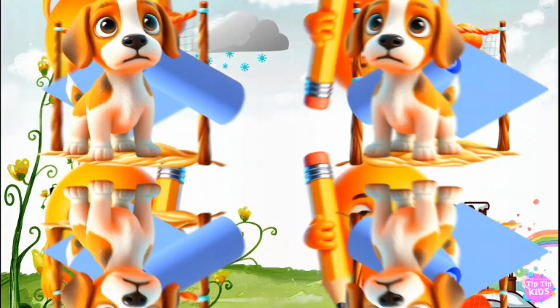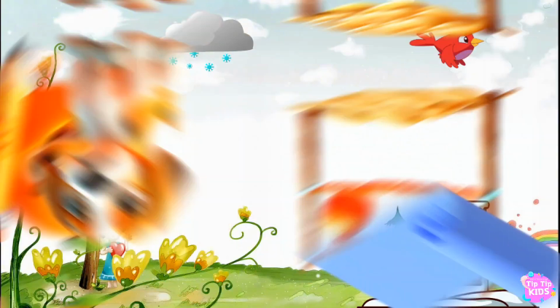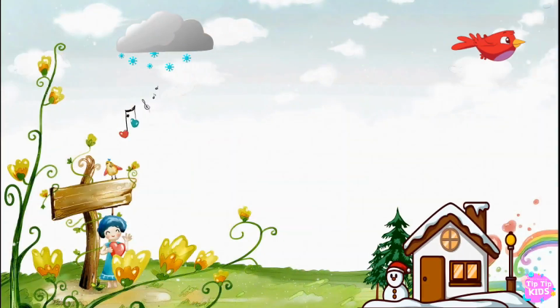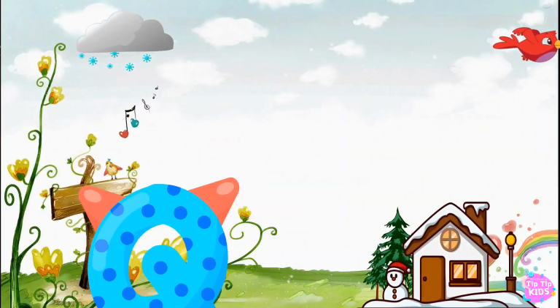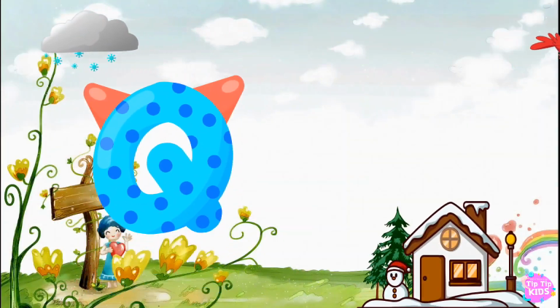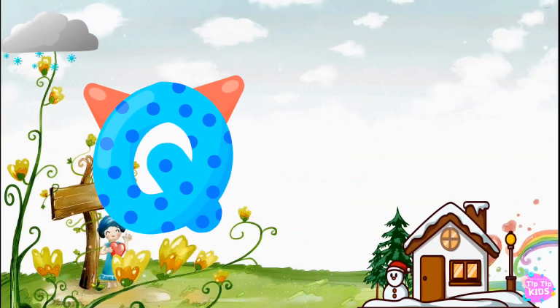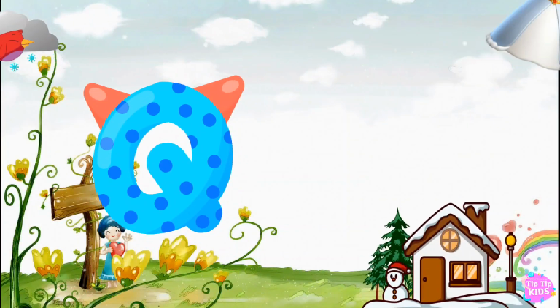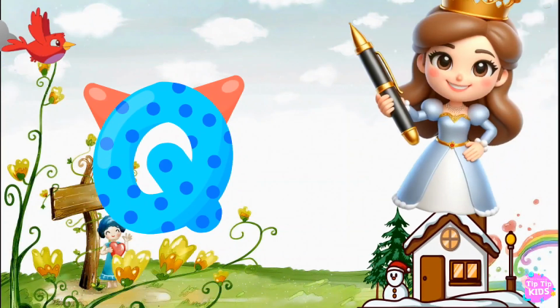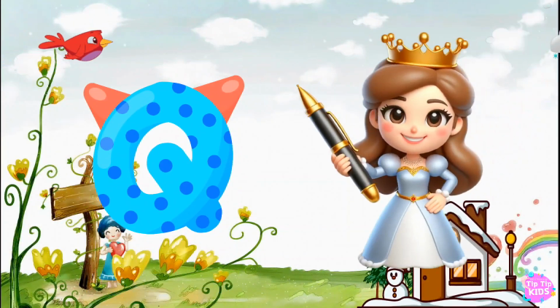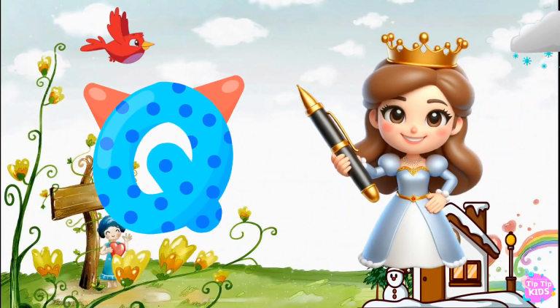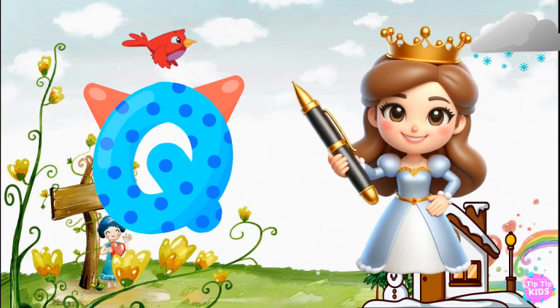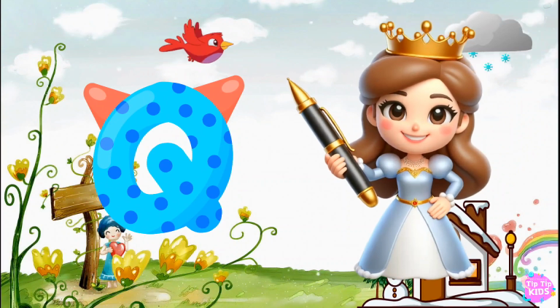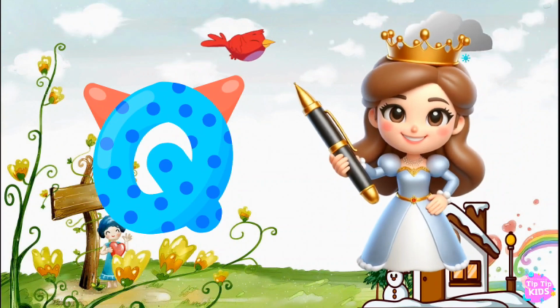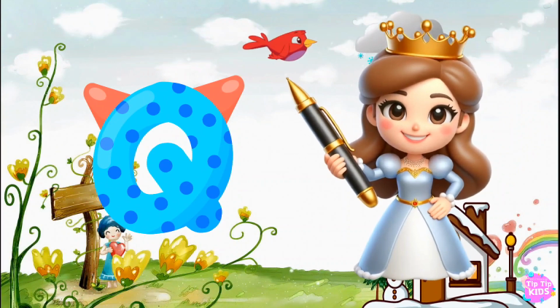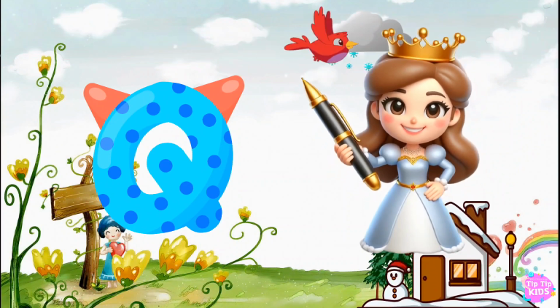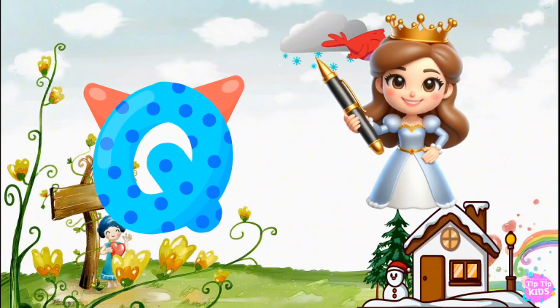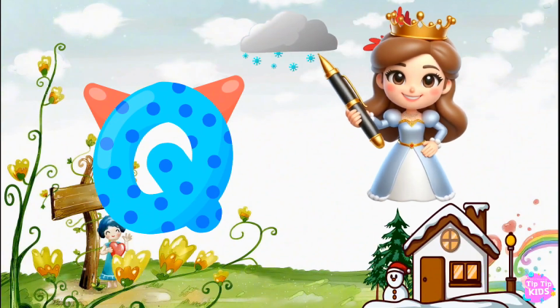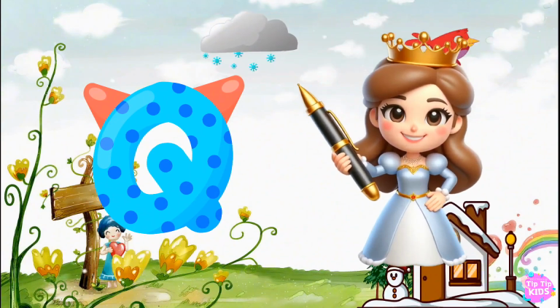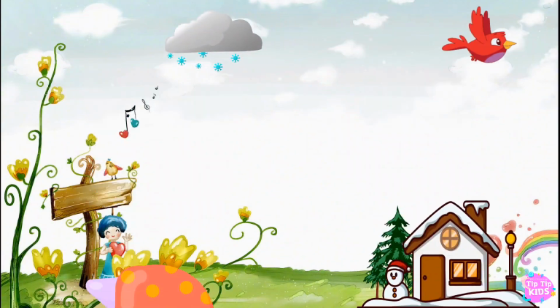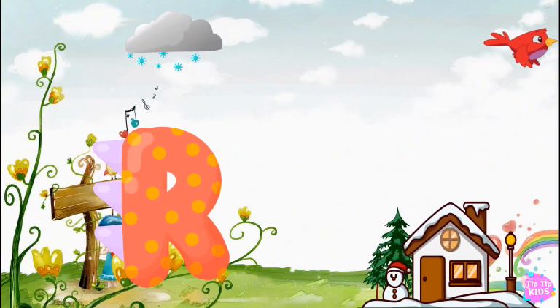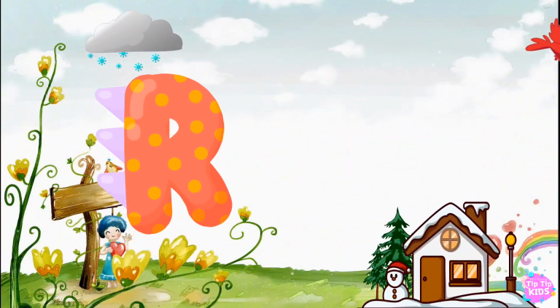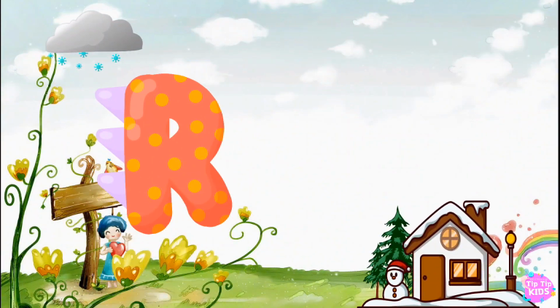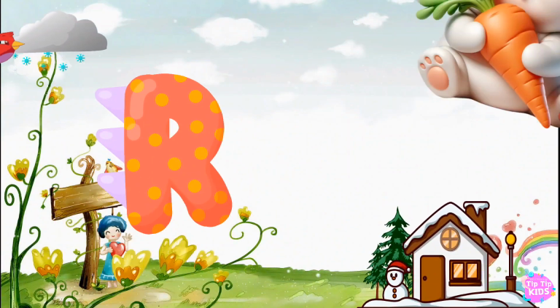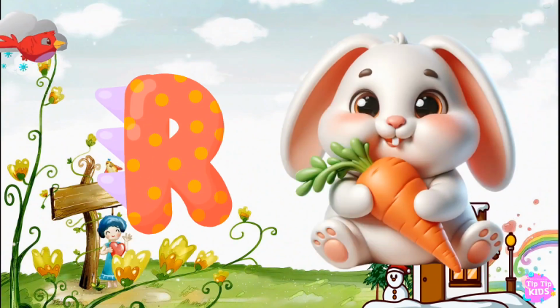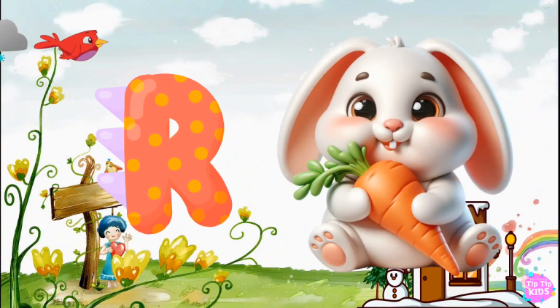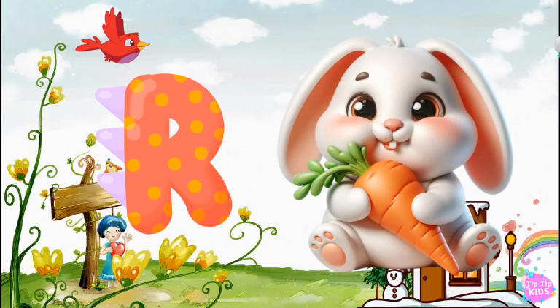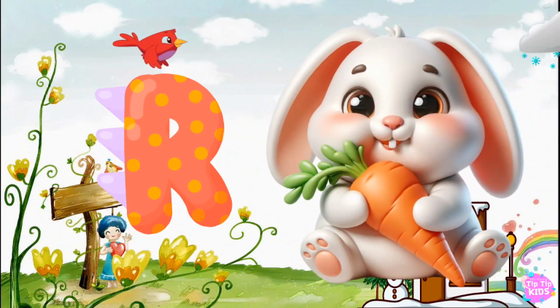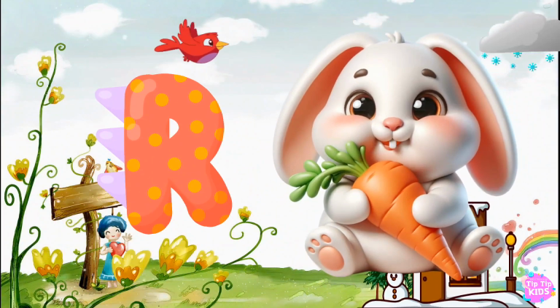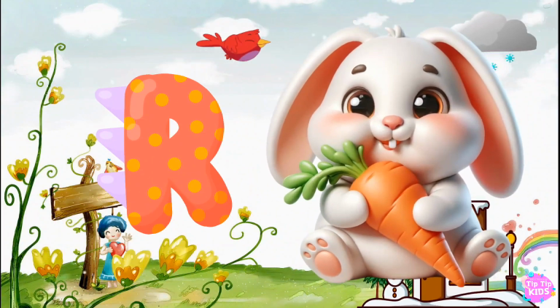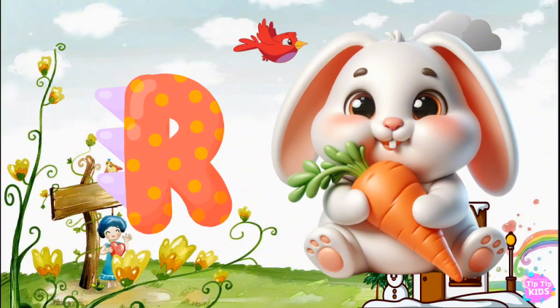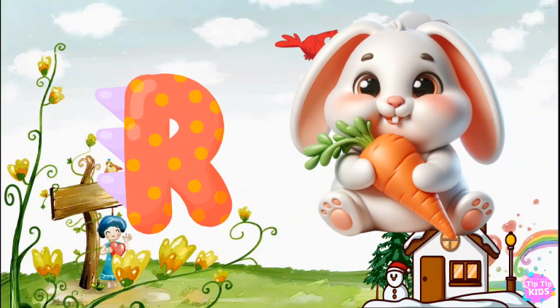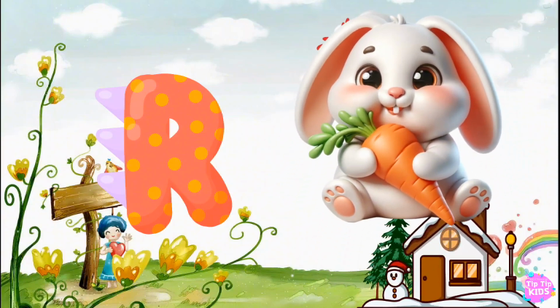Q is for Queen, Q-Q-Queen. R is for Rabbit, R-R-Rabbit.